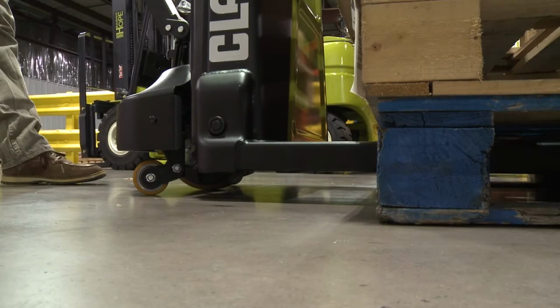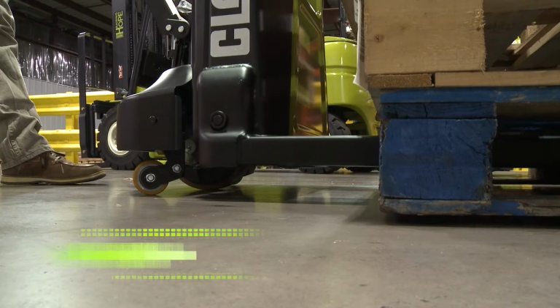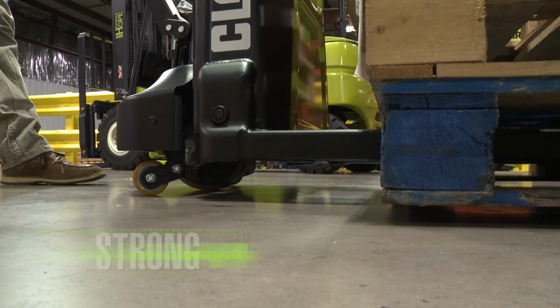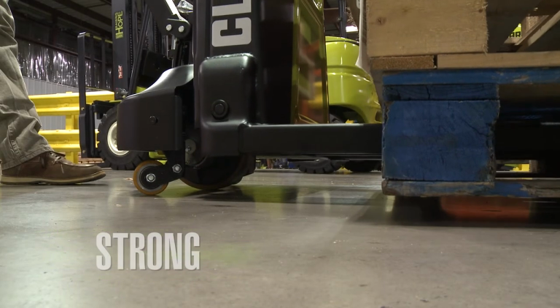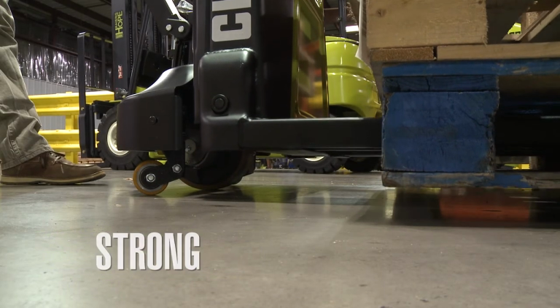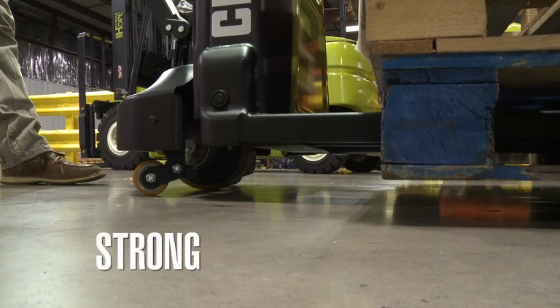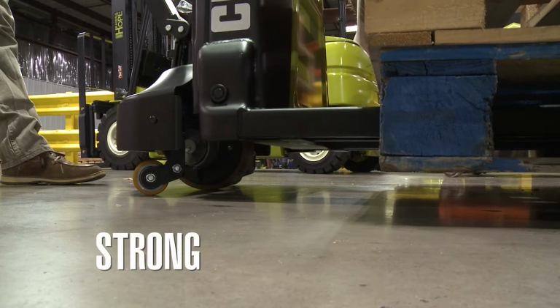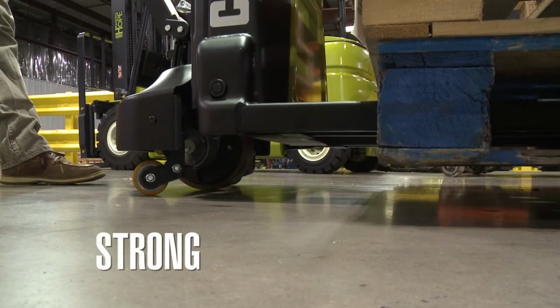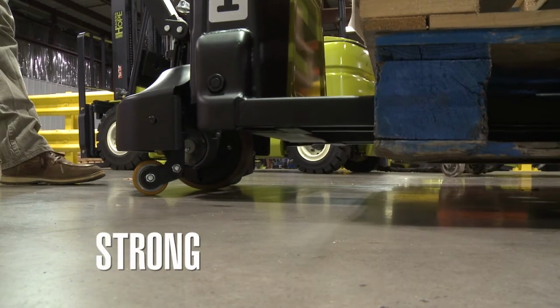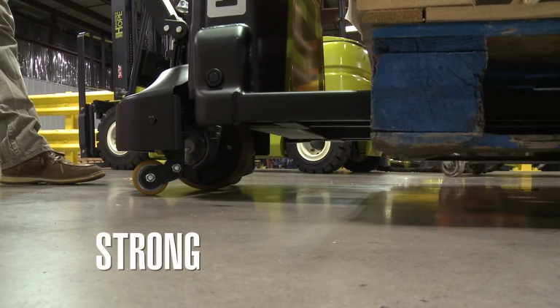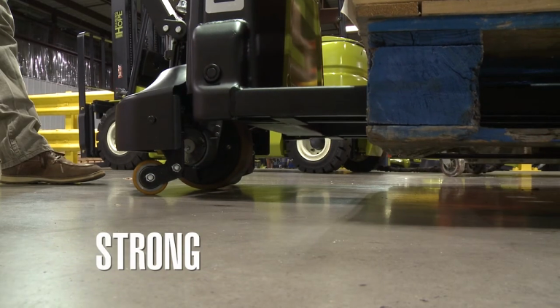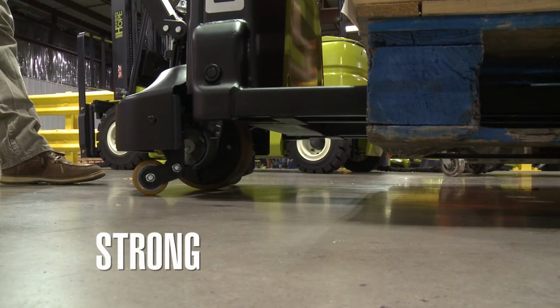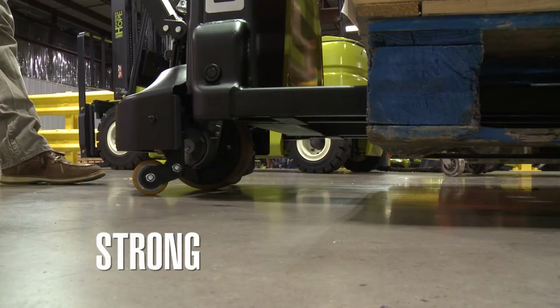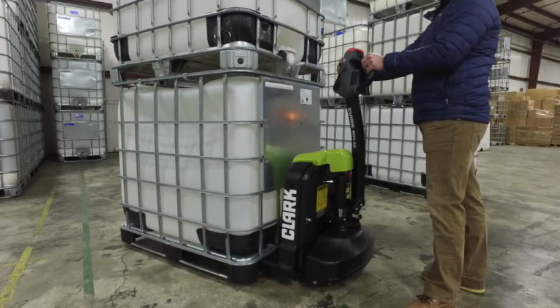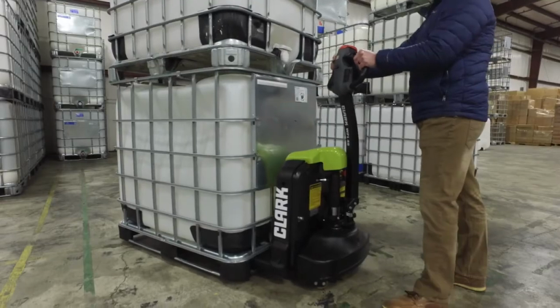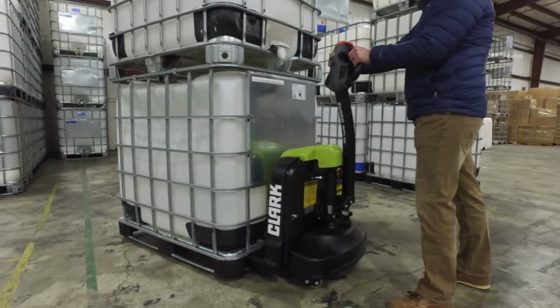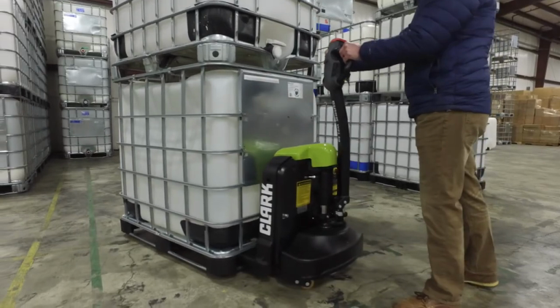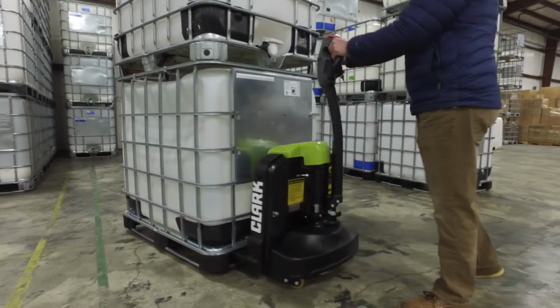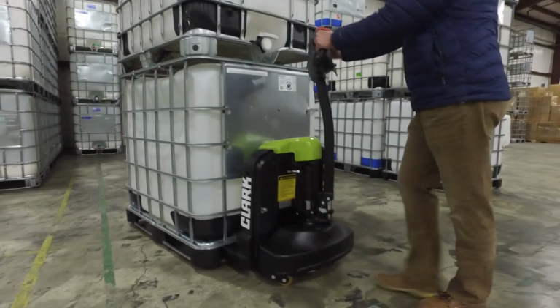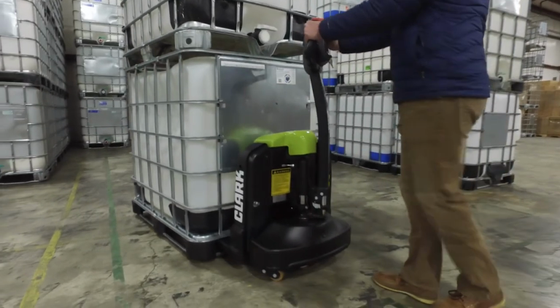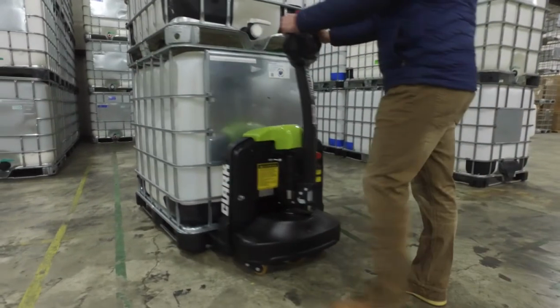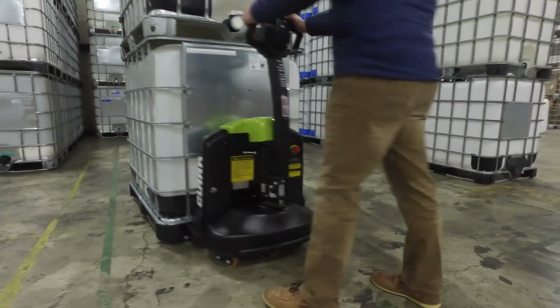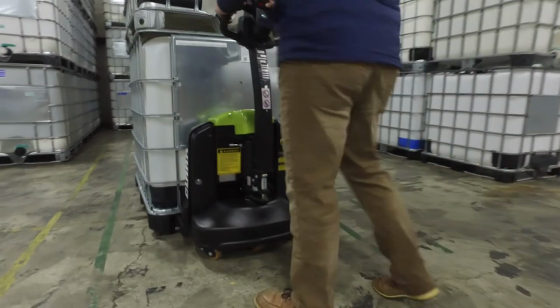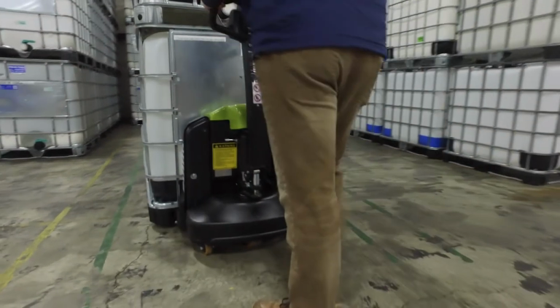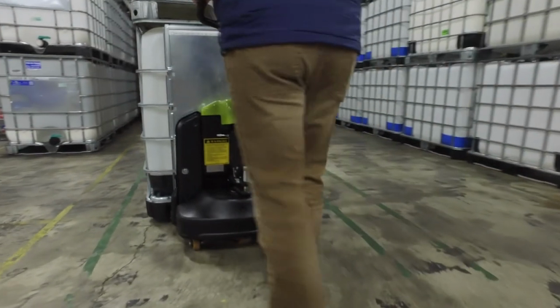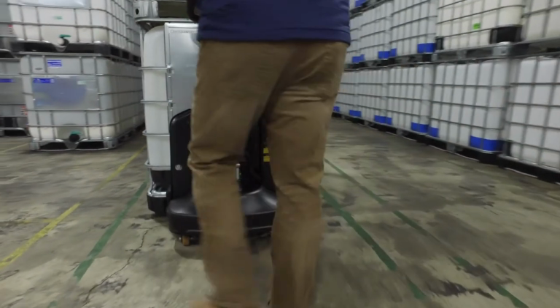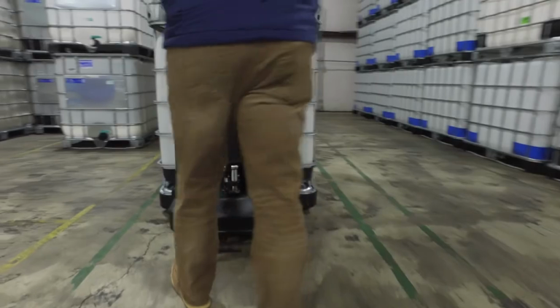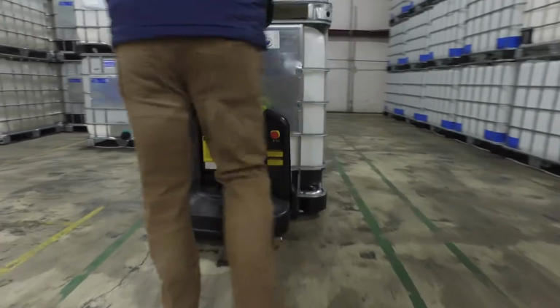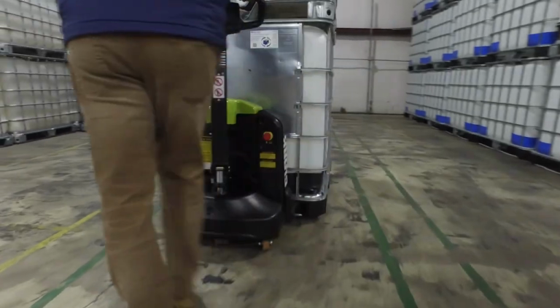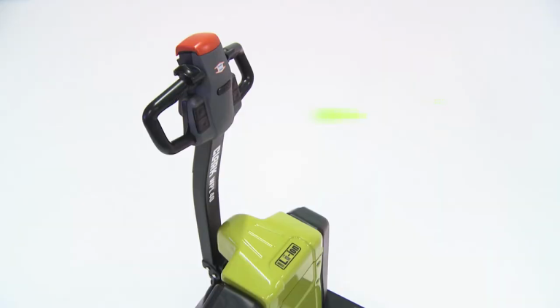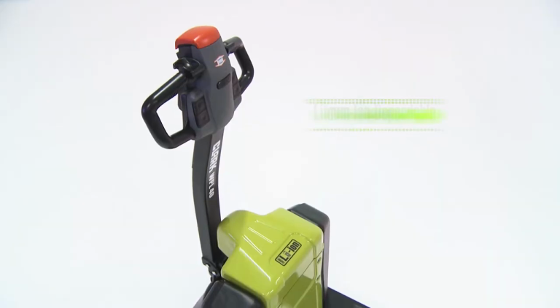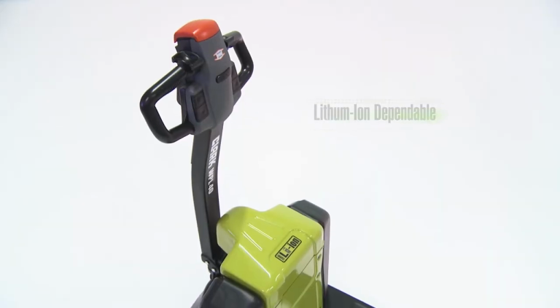Second, it's strong. With a lifting capacity of 4,000 pounds and a rugged design, the WPL-40 easily grabs, lifts, and moves the heaviest of loads.